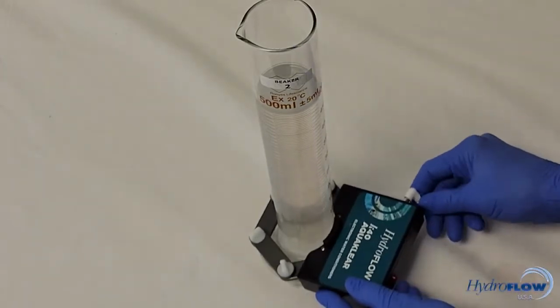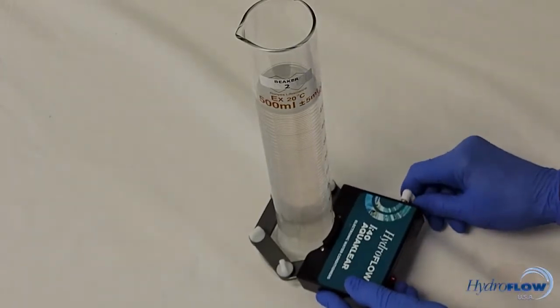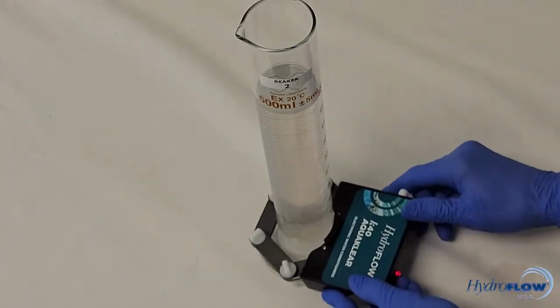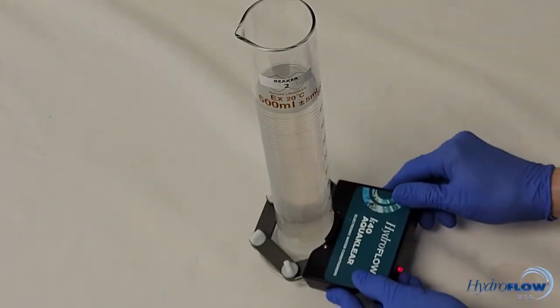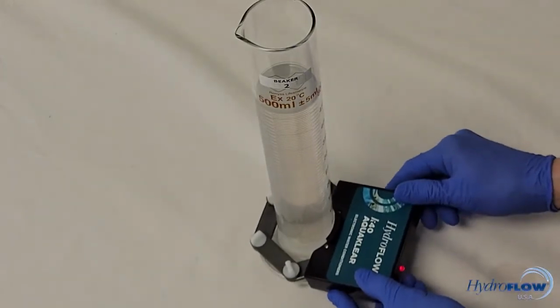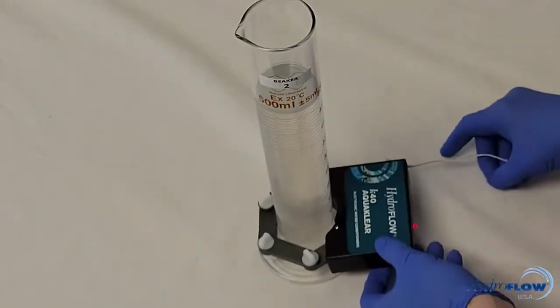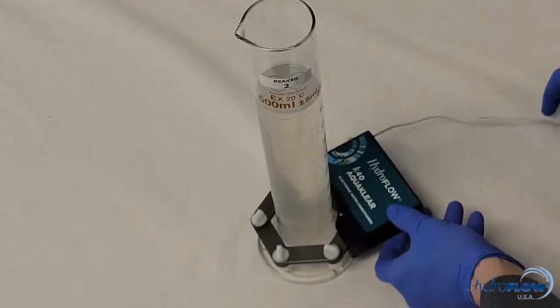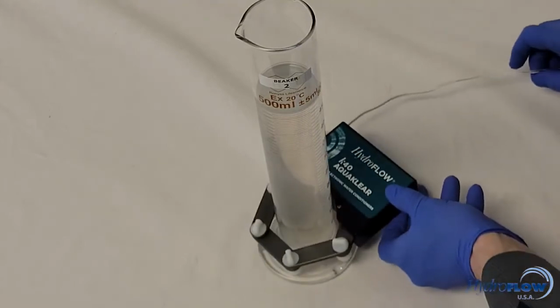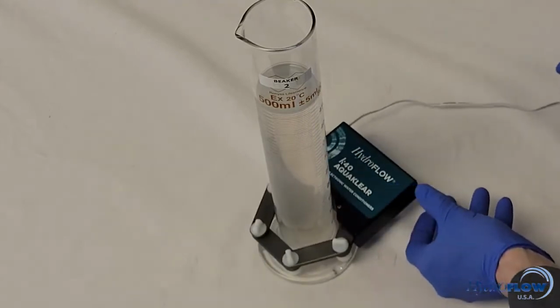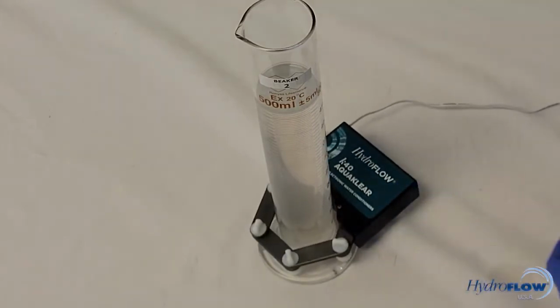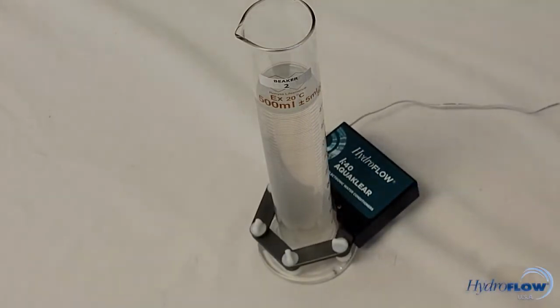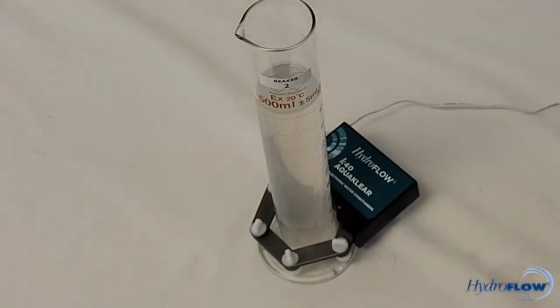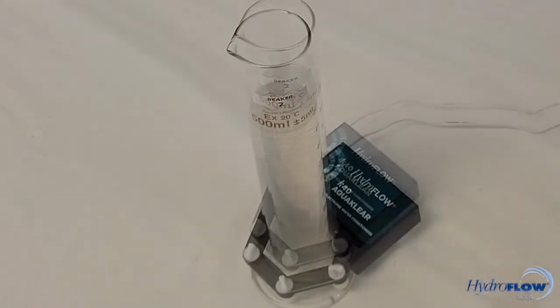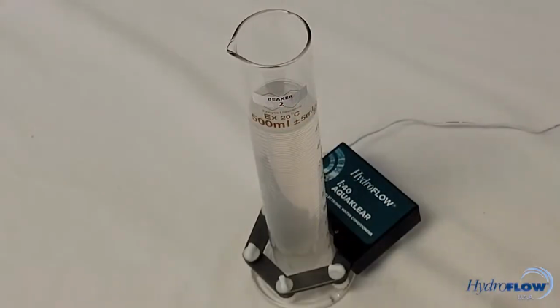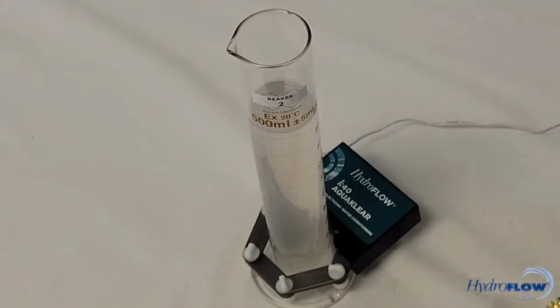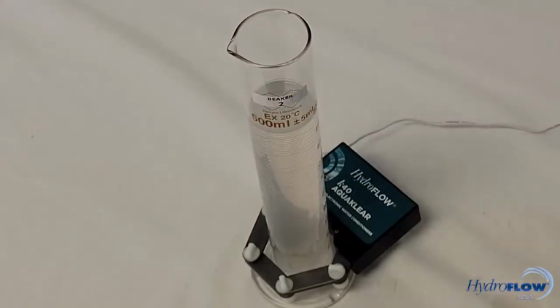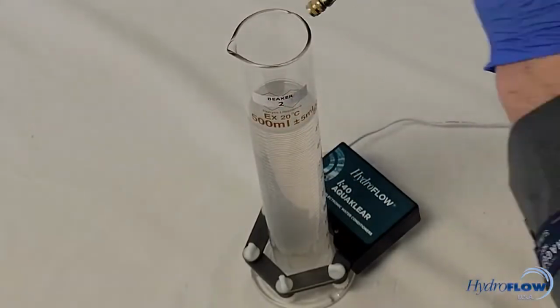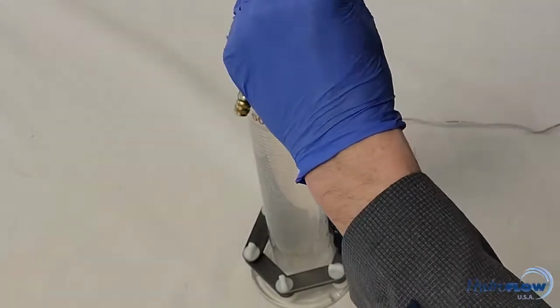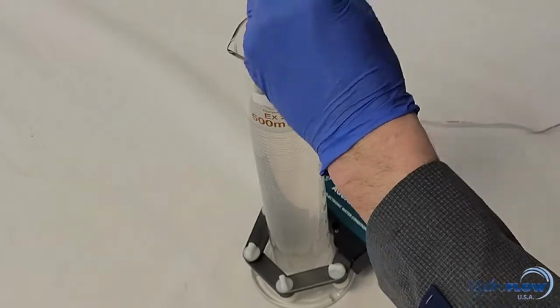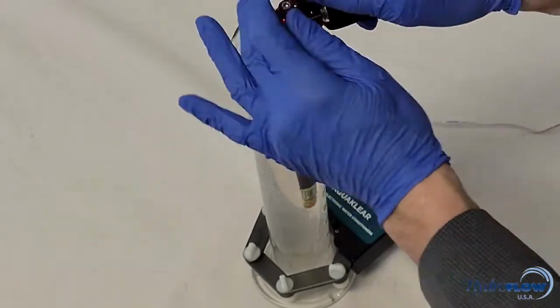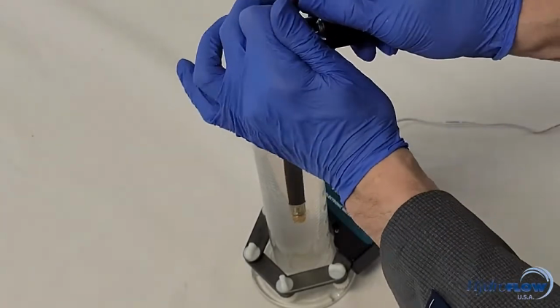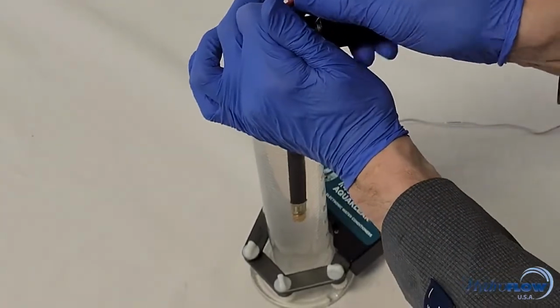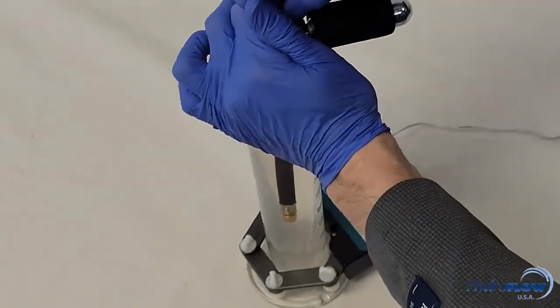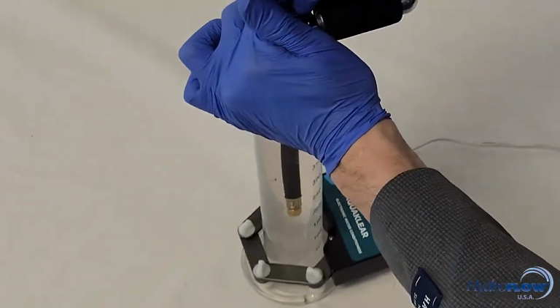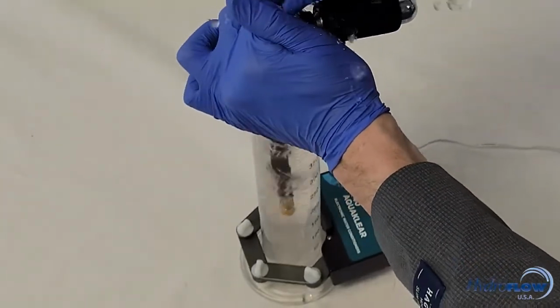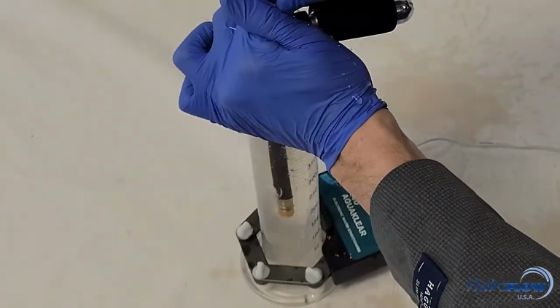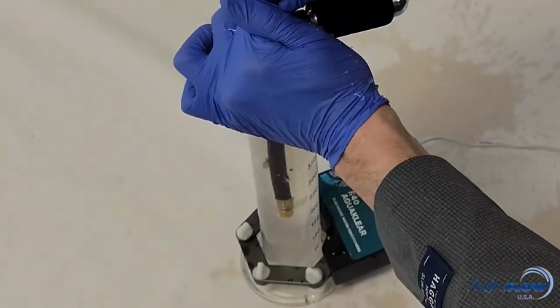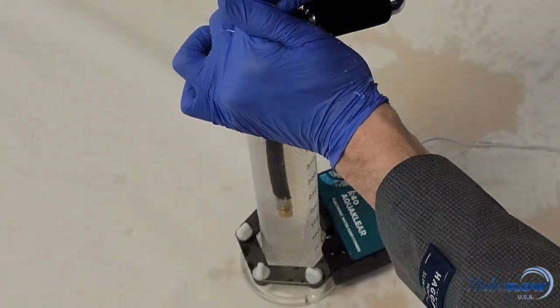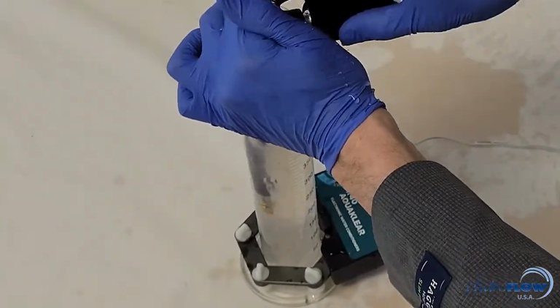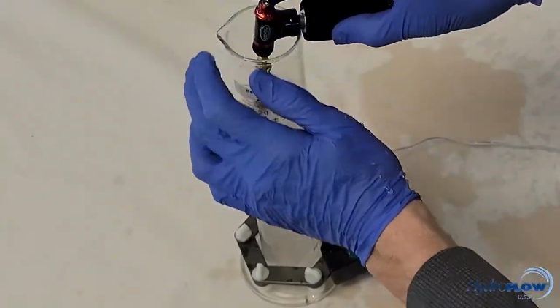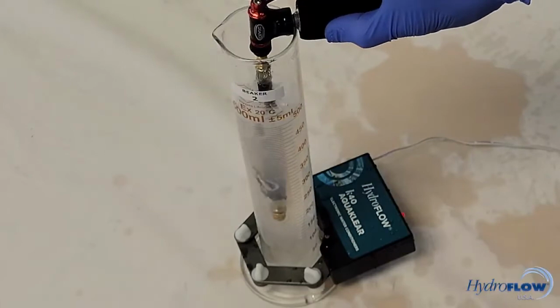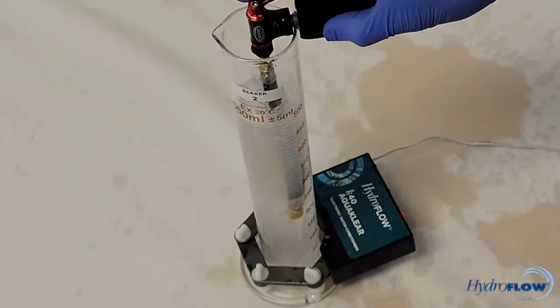We will now perform the same CO2 introduction on the second beaker that has had an energized Hydroflow device around it for roughly 30 seconds. Please note the CO2 inflator can be a little finicky and may cause some of the solution to splash.